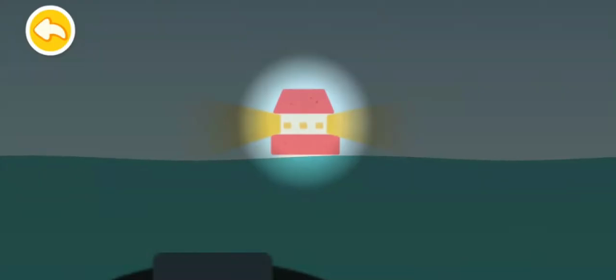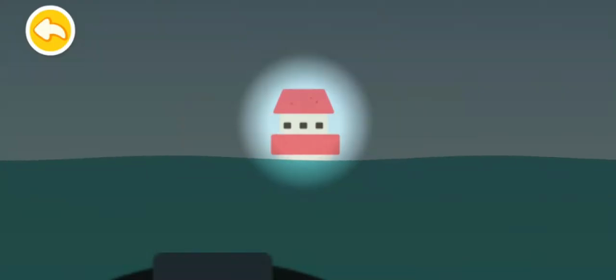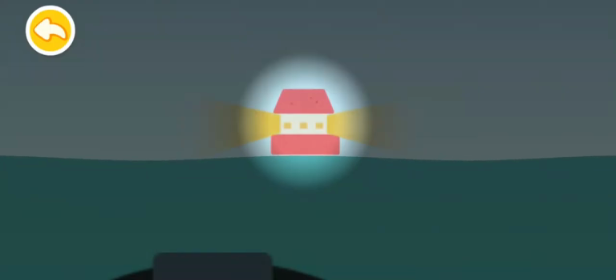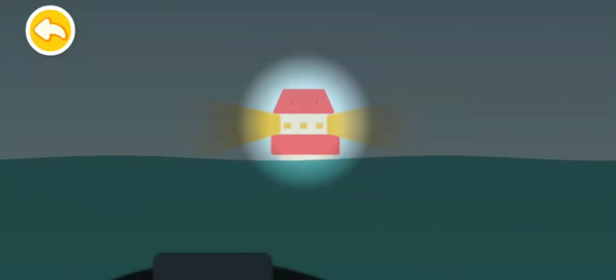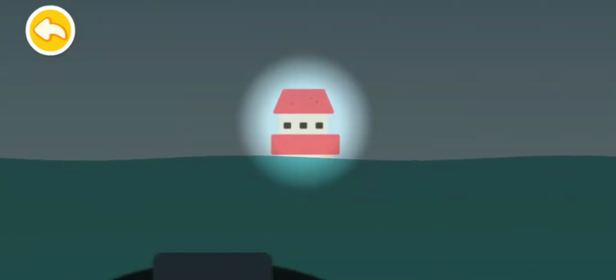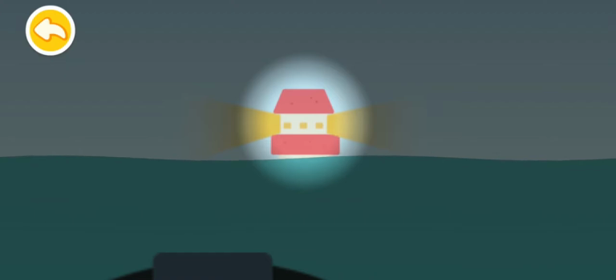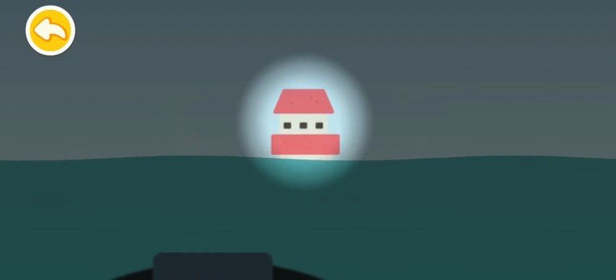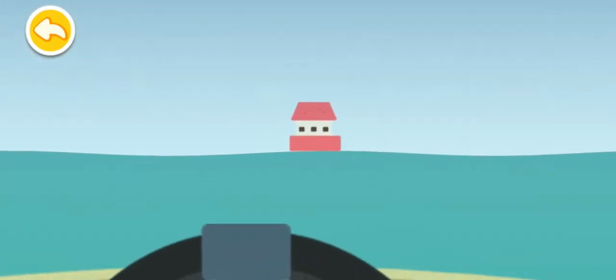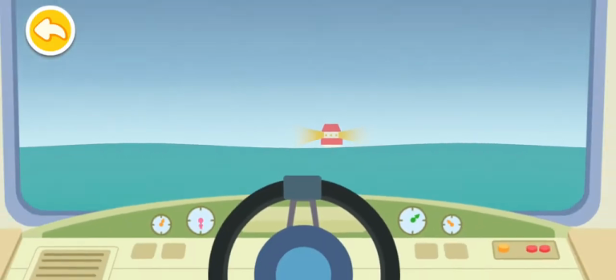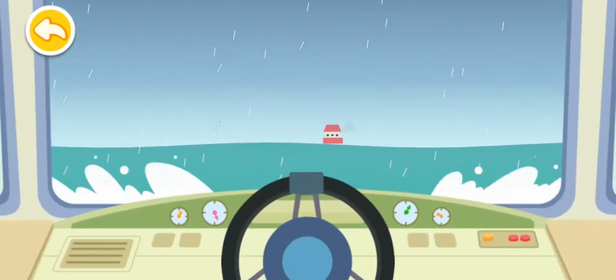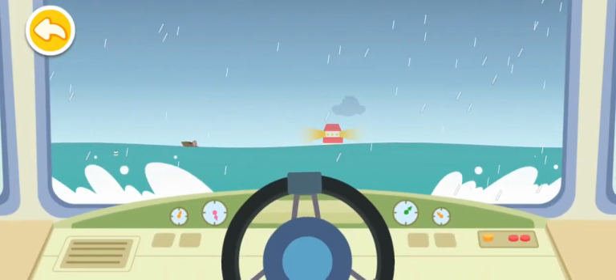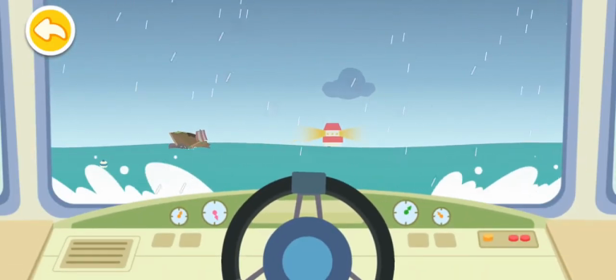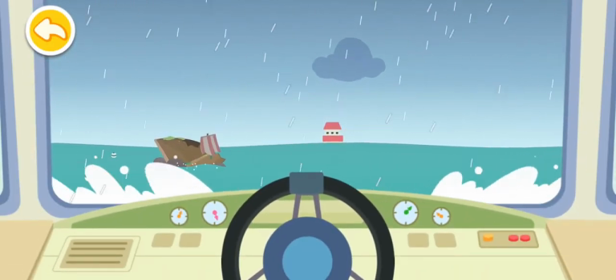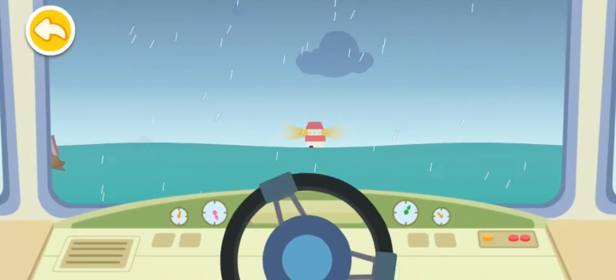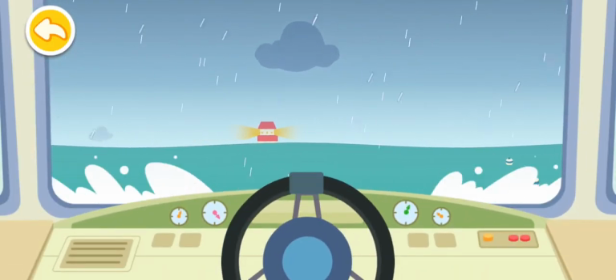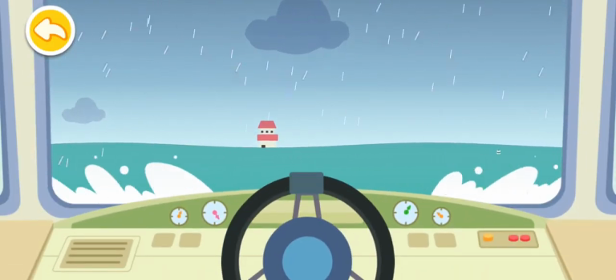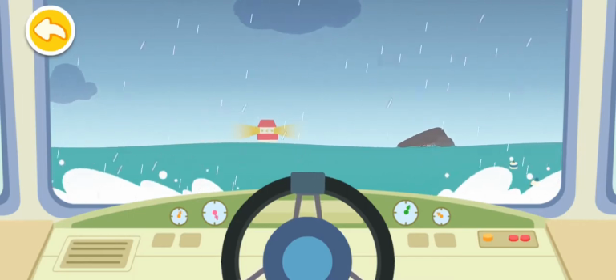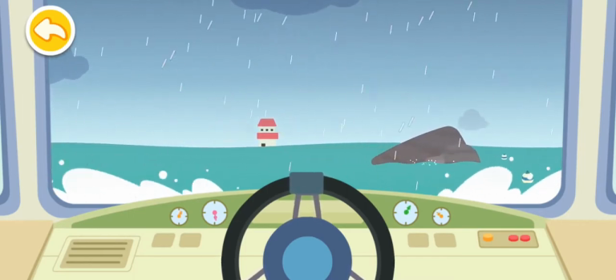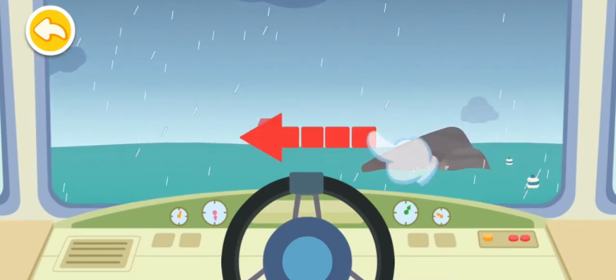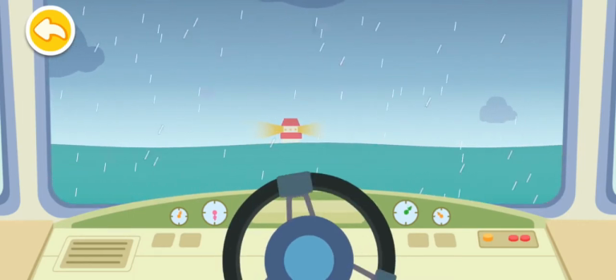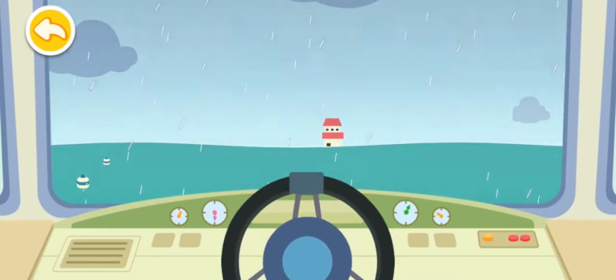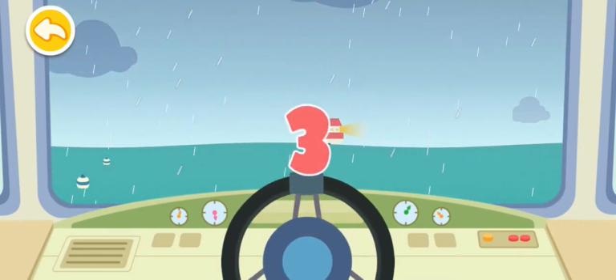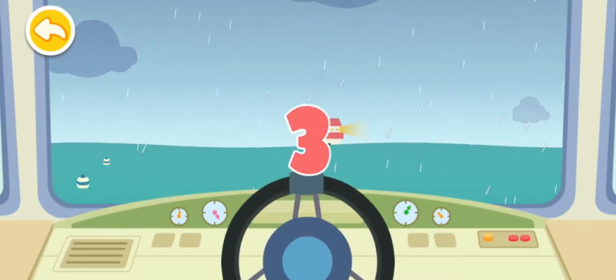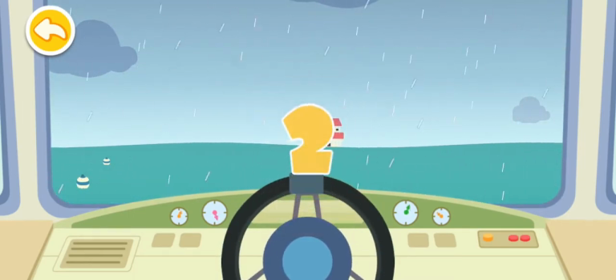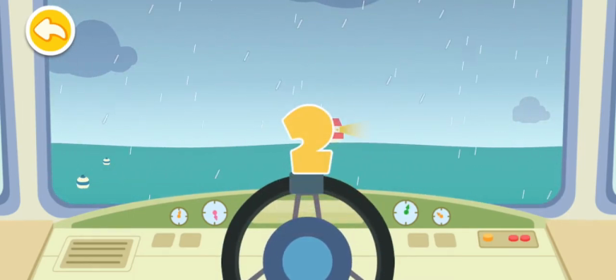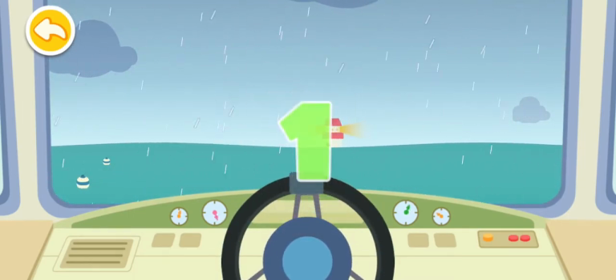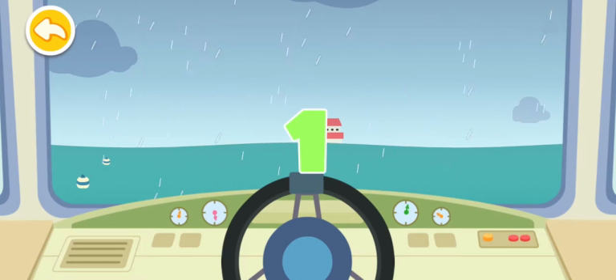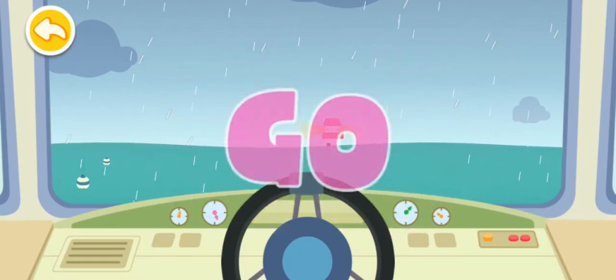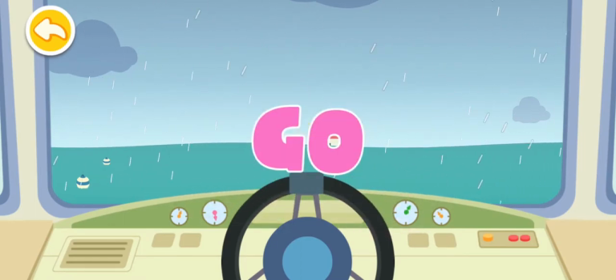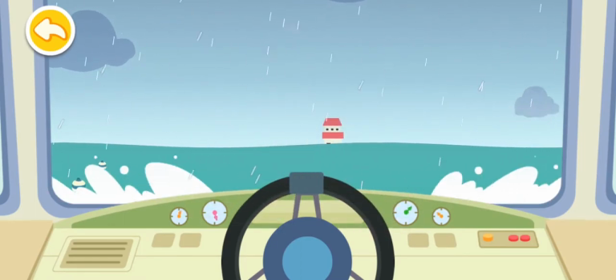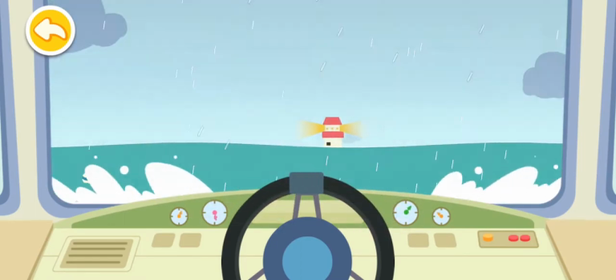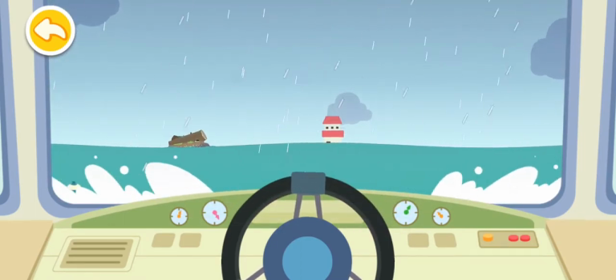Look! It's the lighthouse! Let's go quickly! Slide to the right to avoid the obstacle. Now, slide to the left. Full steam ahead!